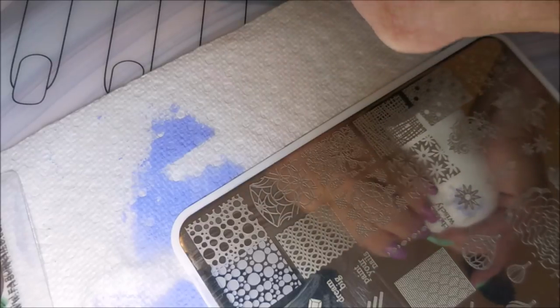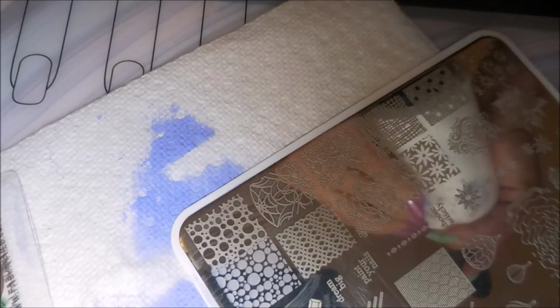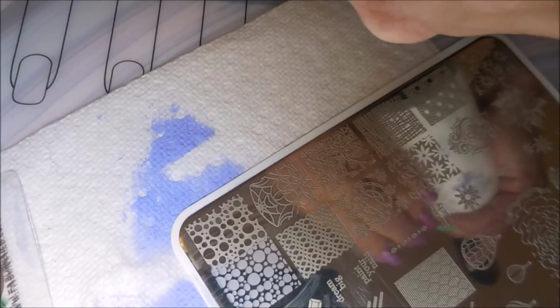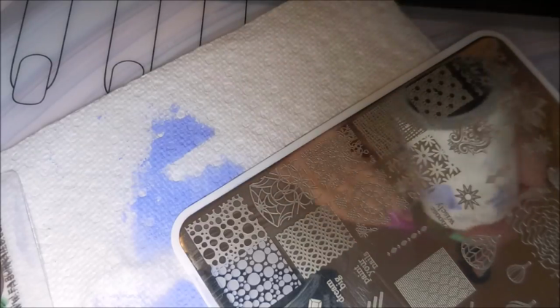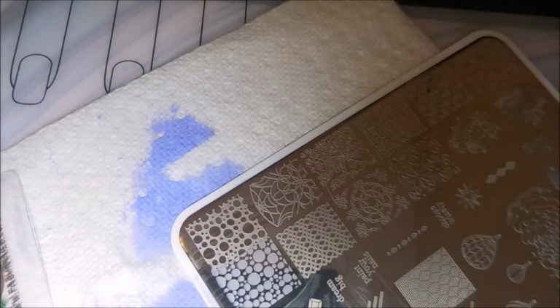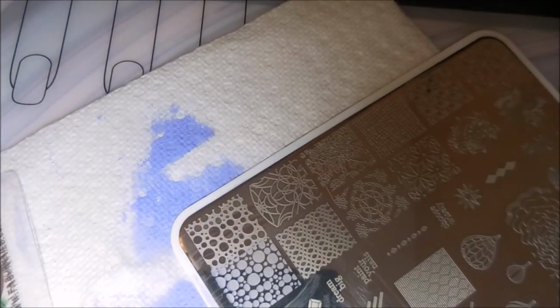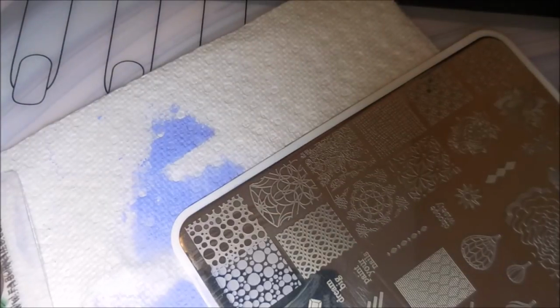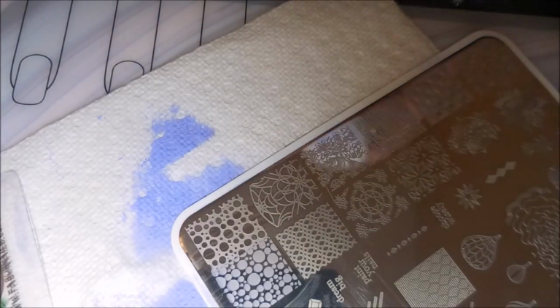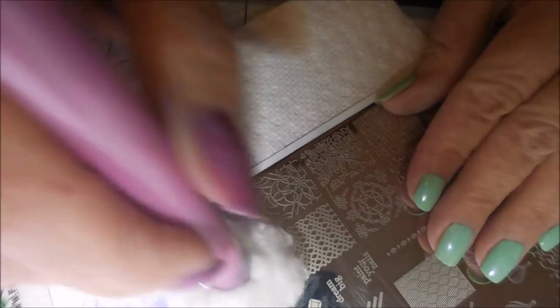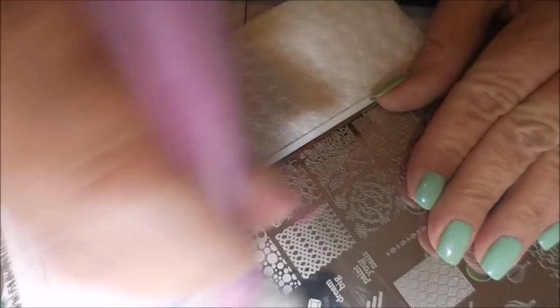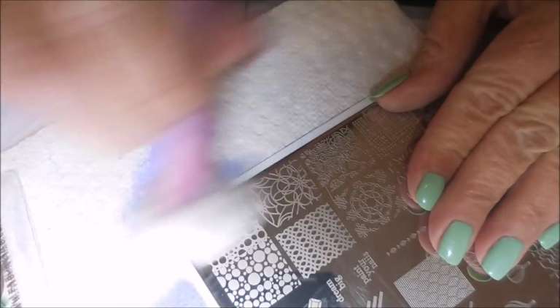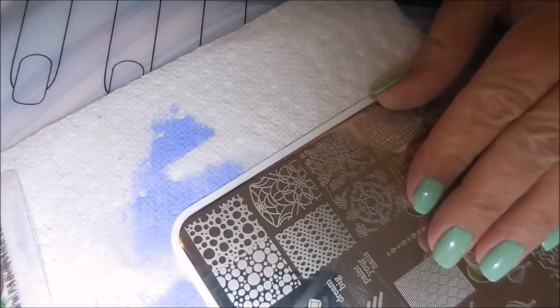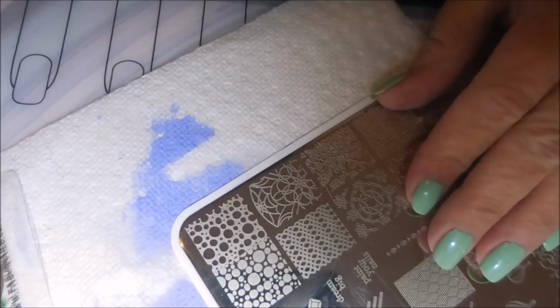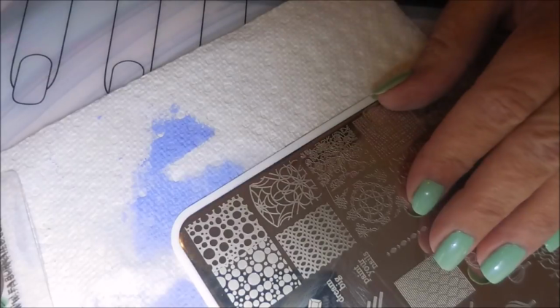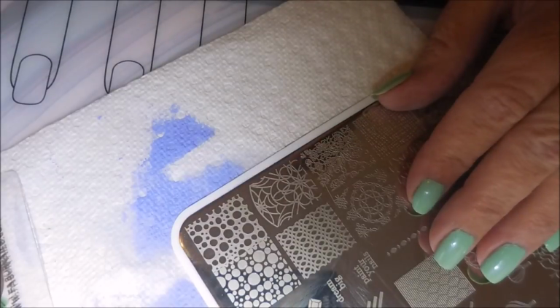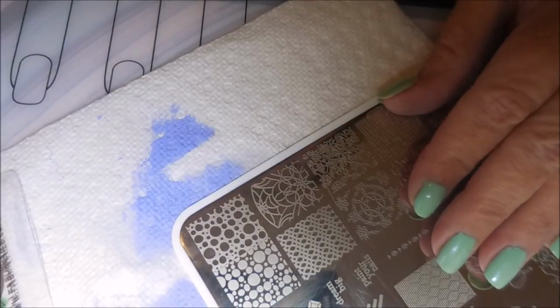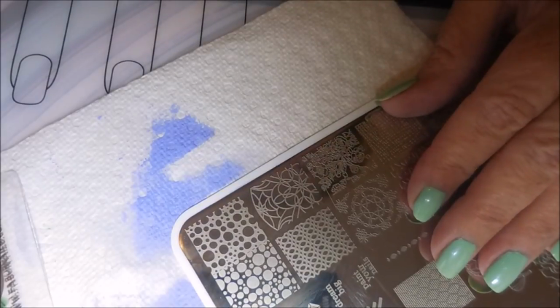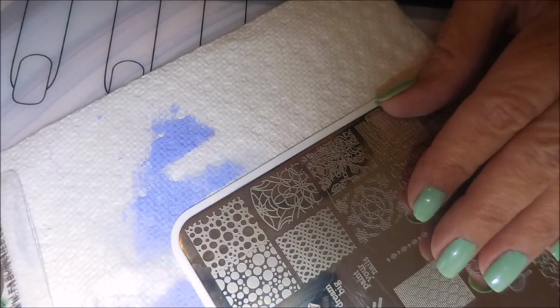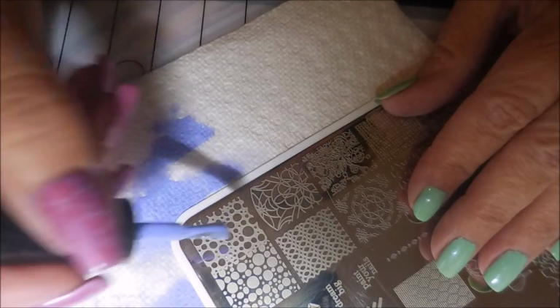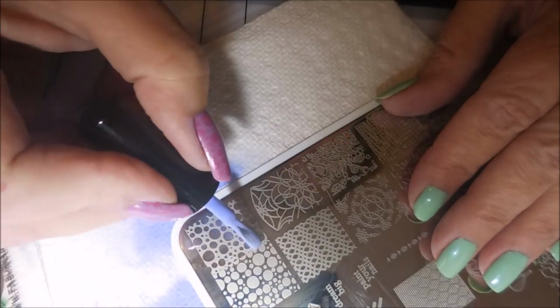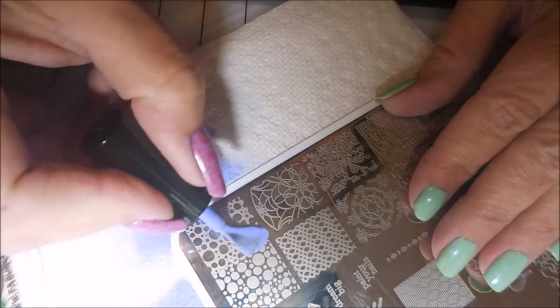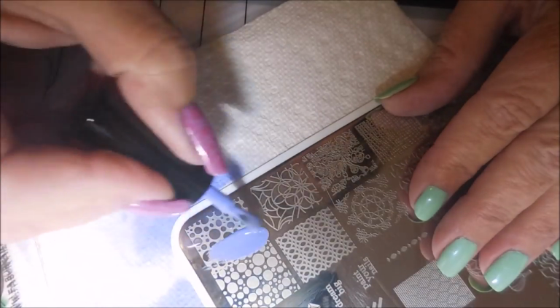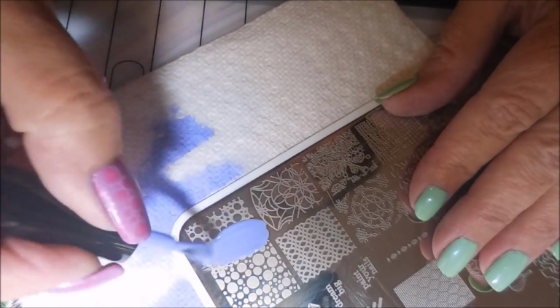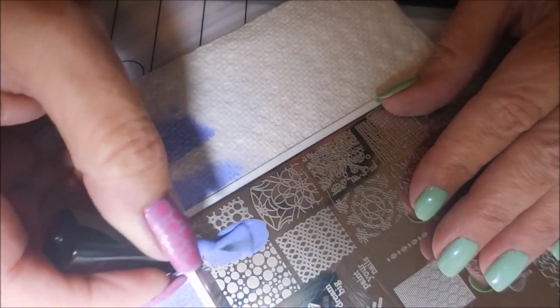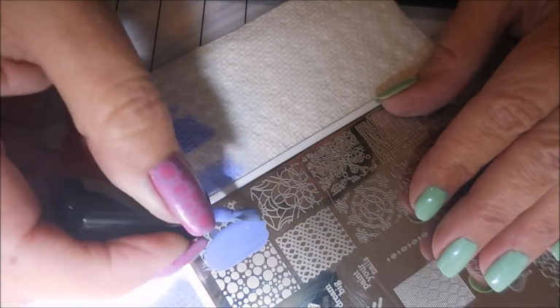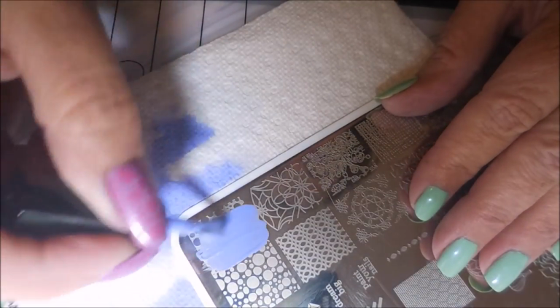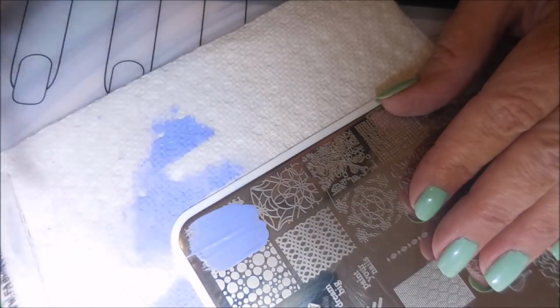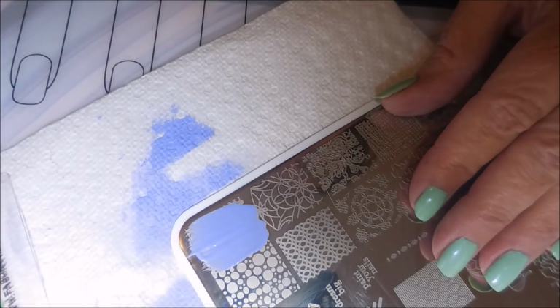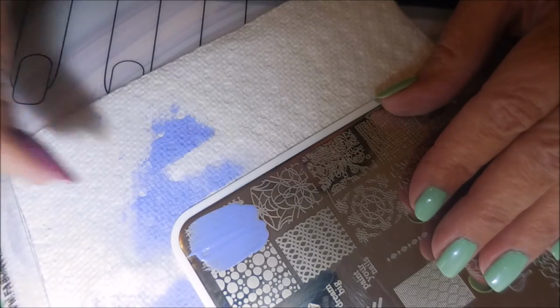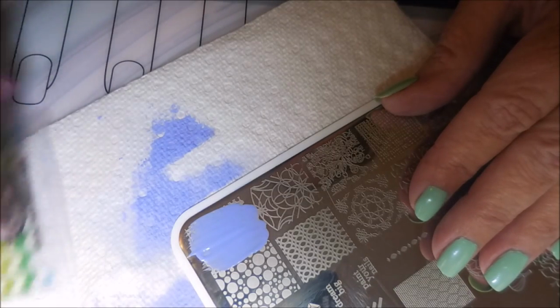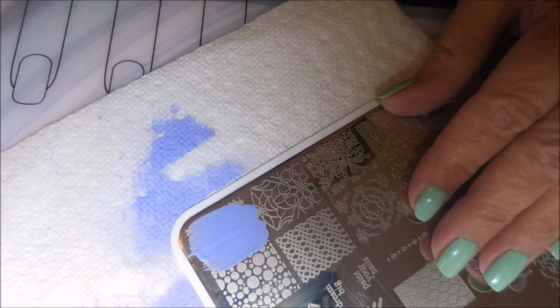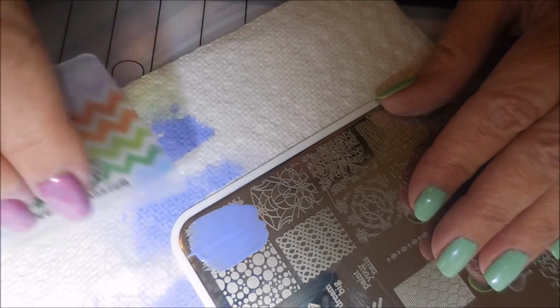I'm doing the other image on my thumb and my ring finger. Those have become my latest accent nails.